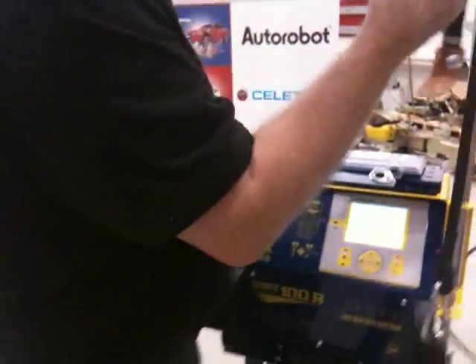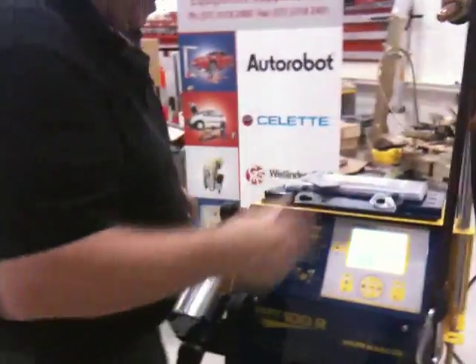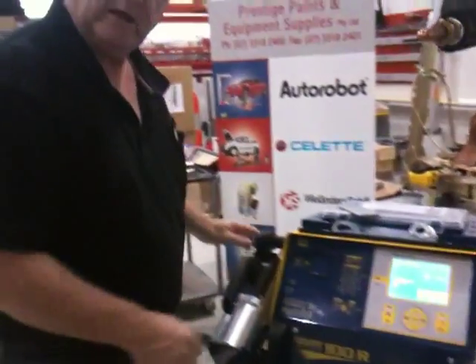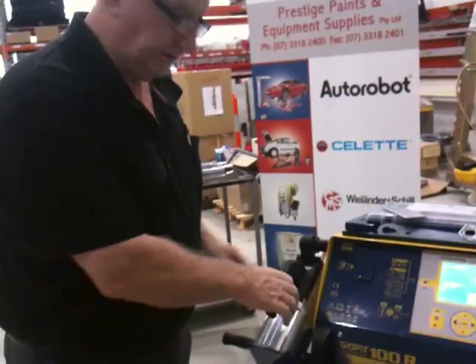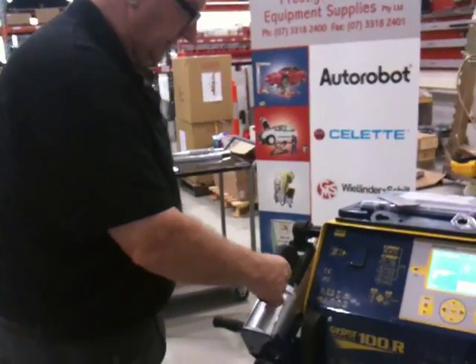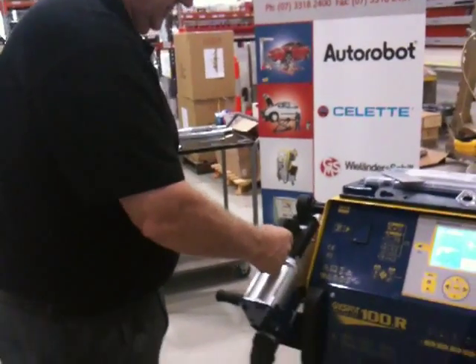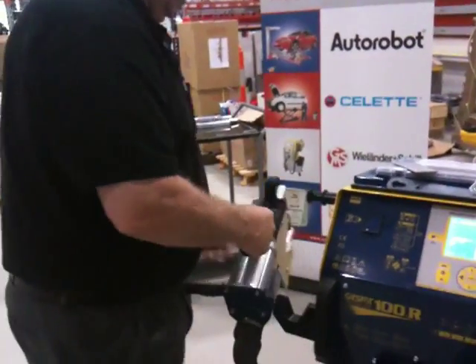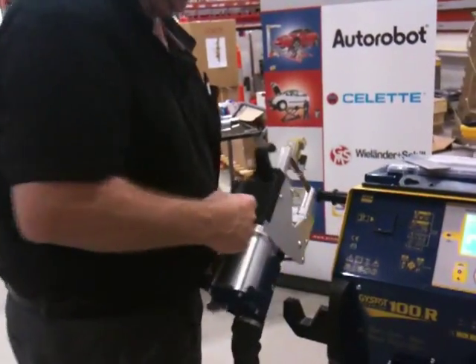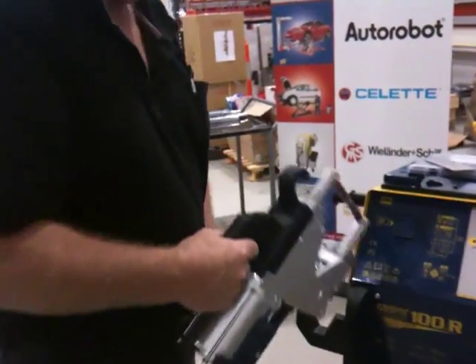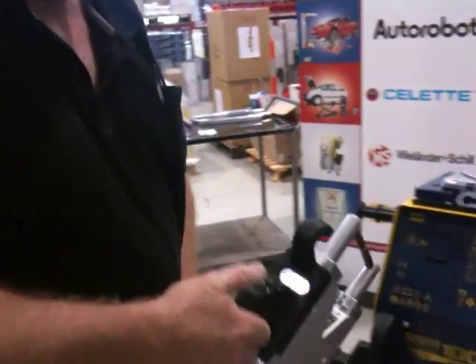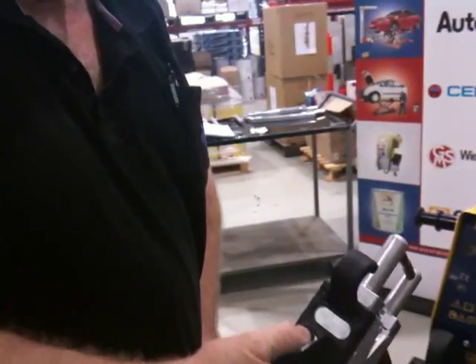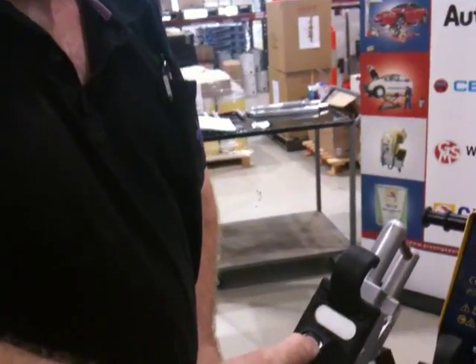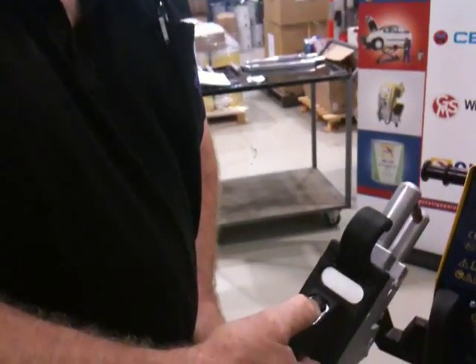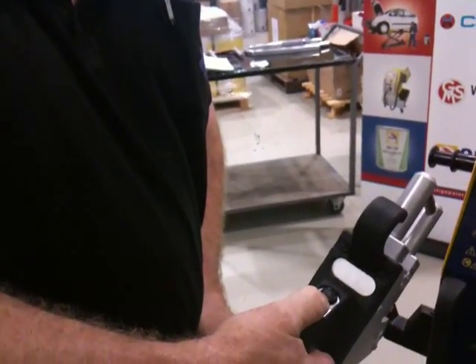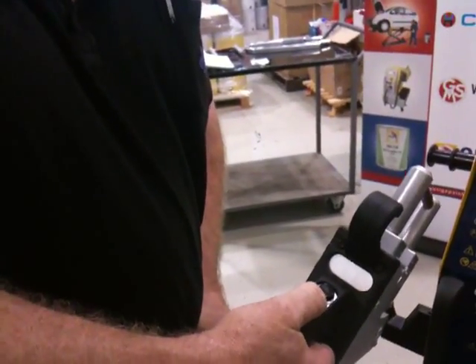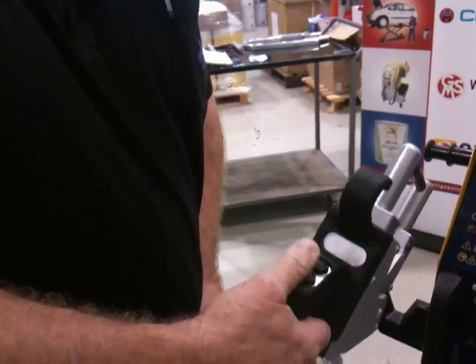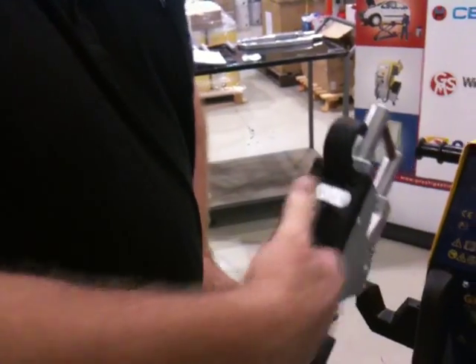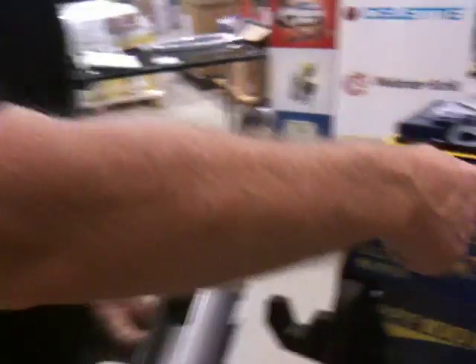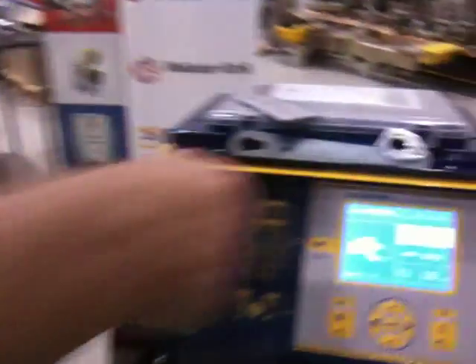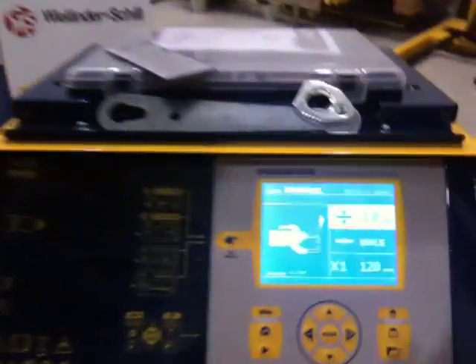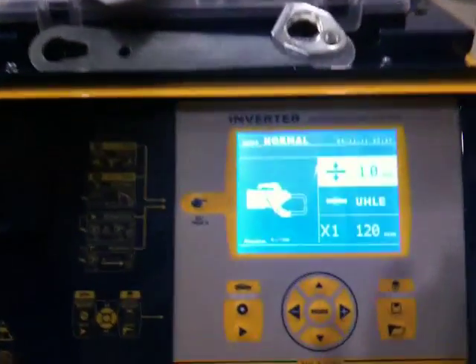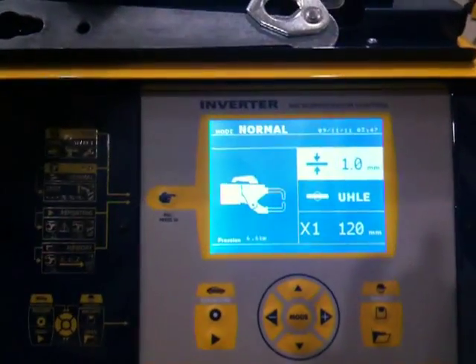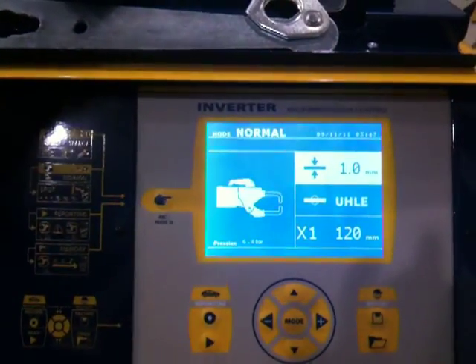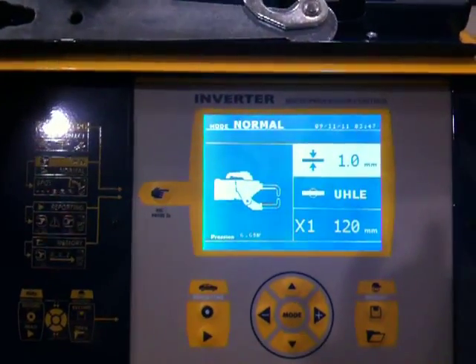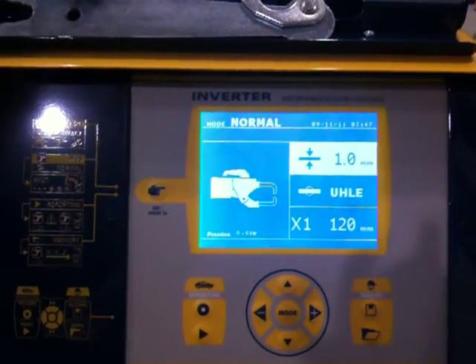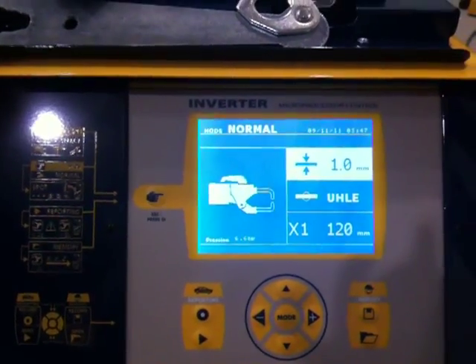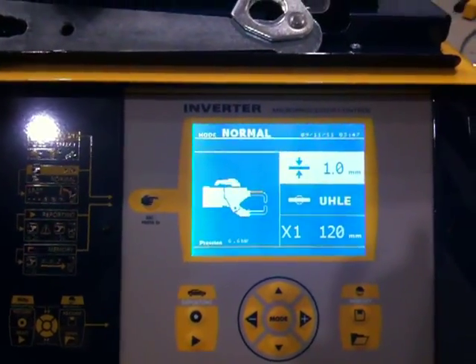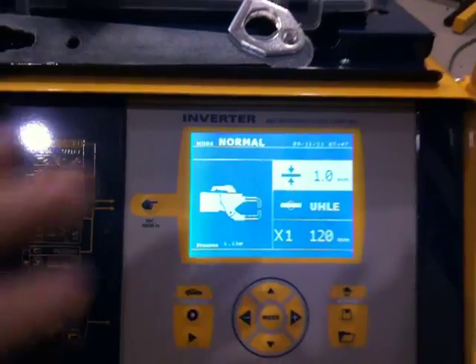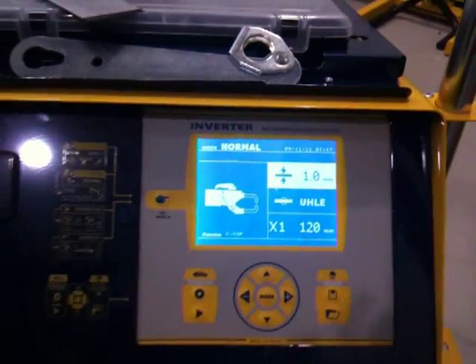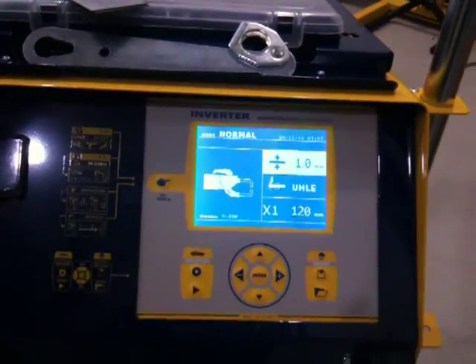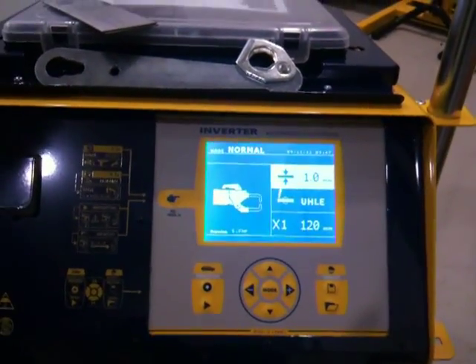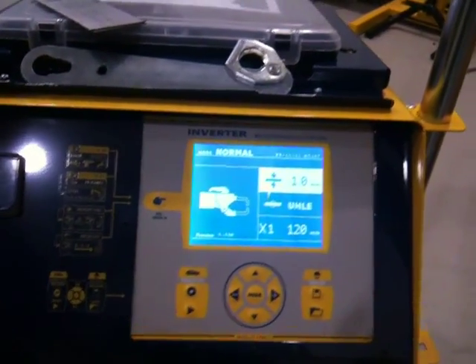To go back to the double side gun, it's as simple as pressing the top button once. The screen will light up and recognise that the double side gun is now in use. All your previous settings have been saved.